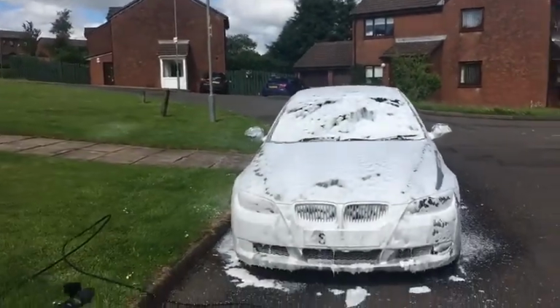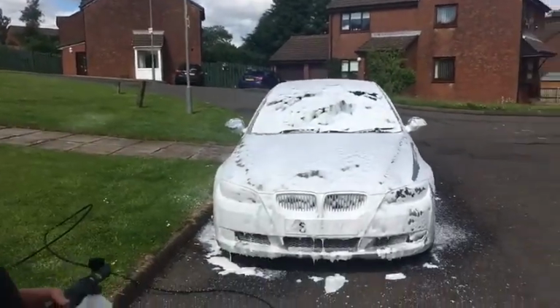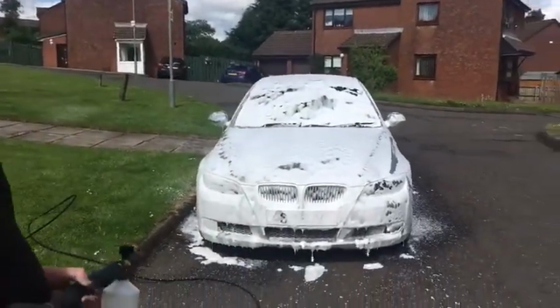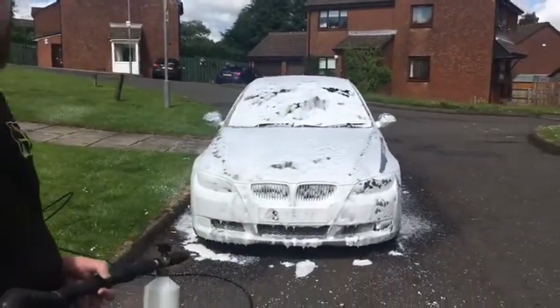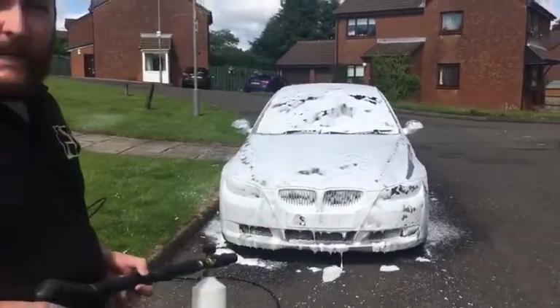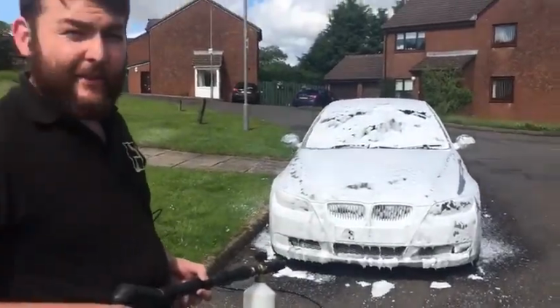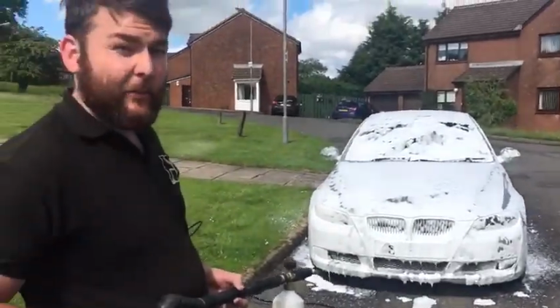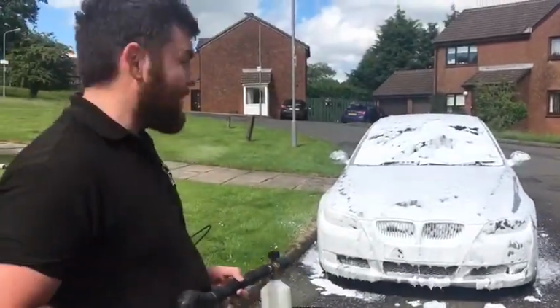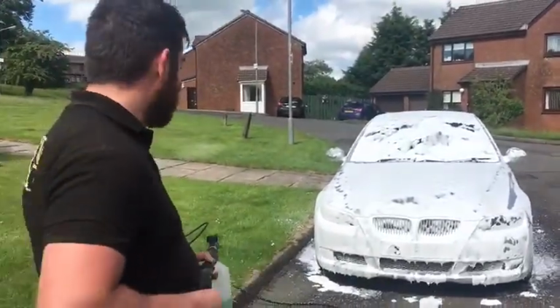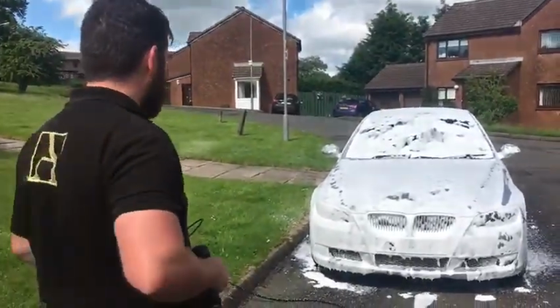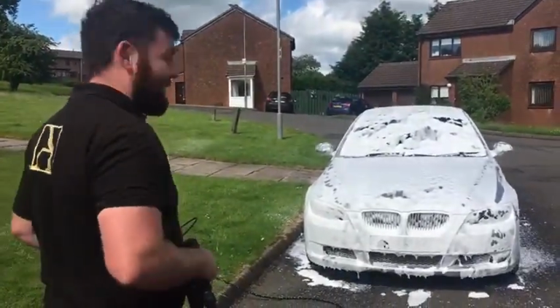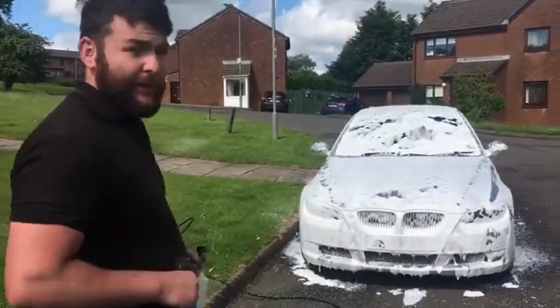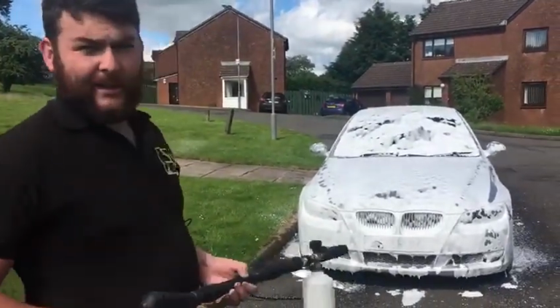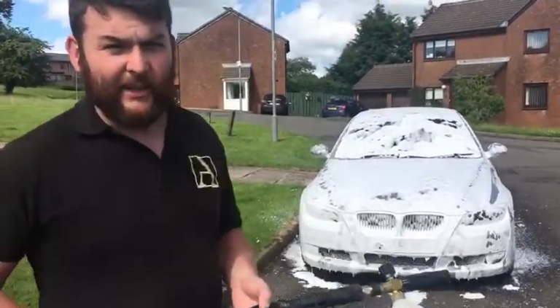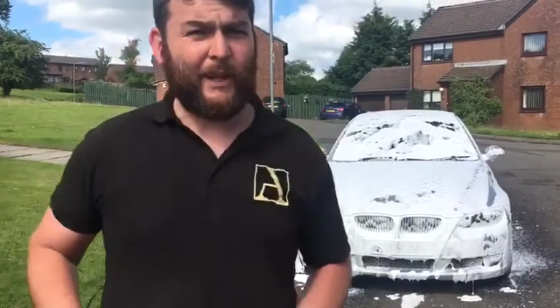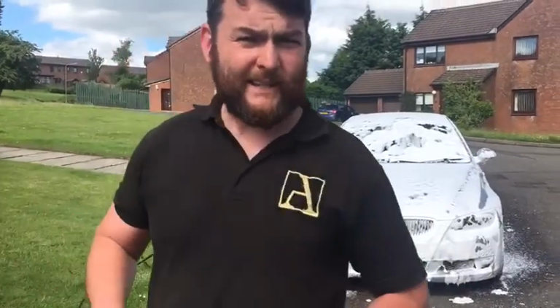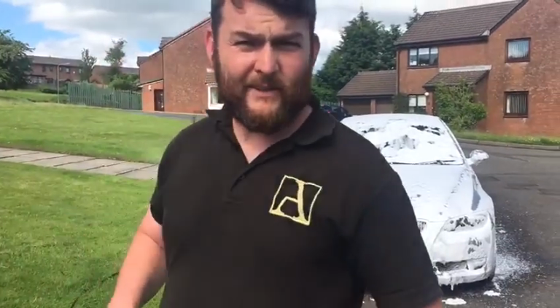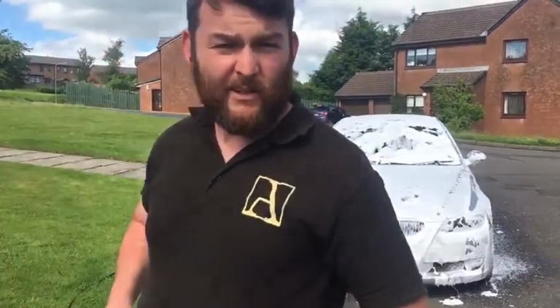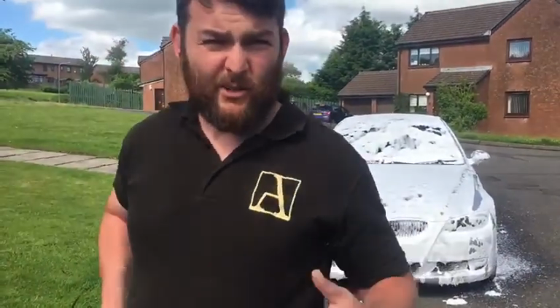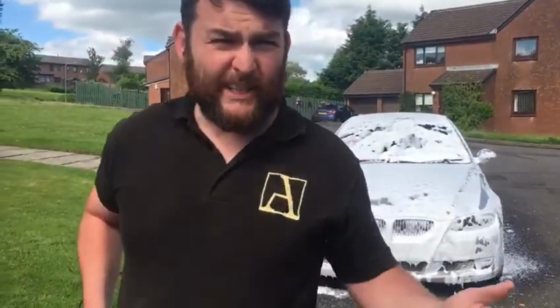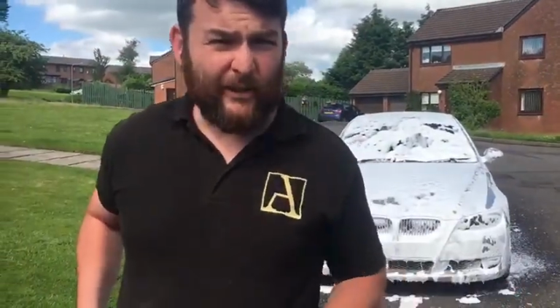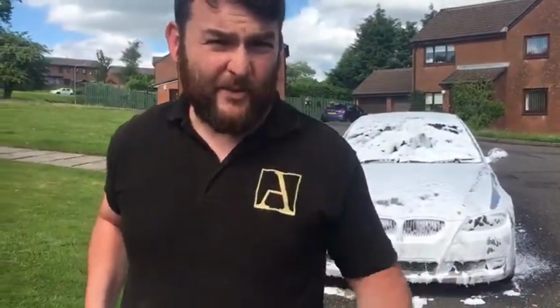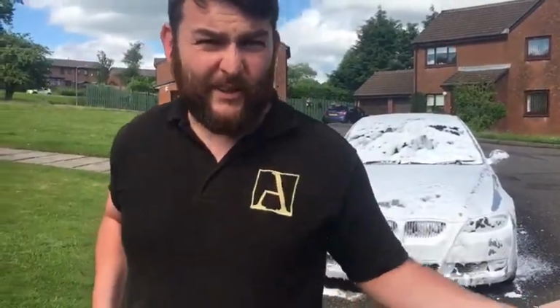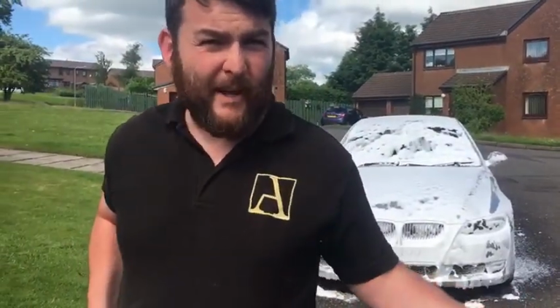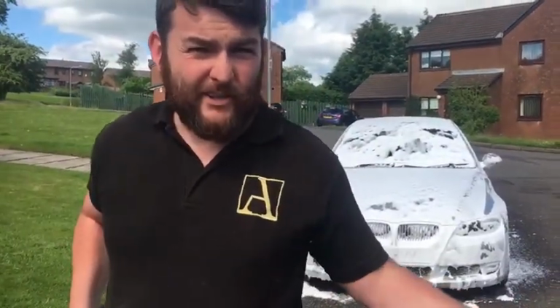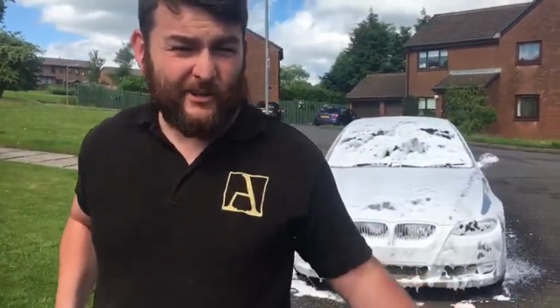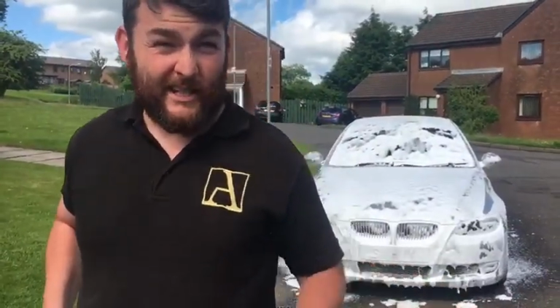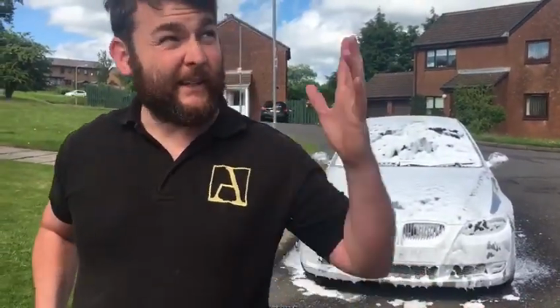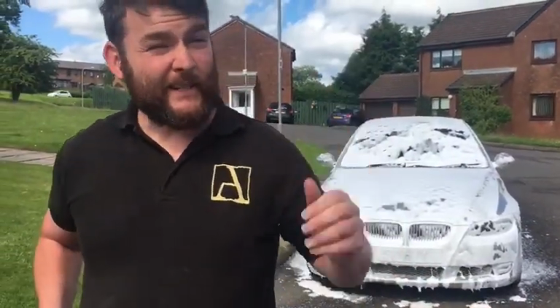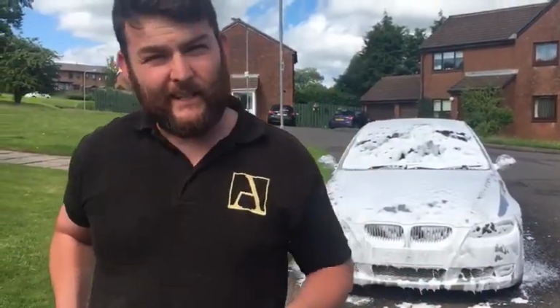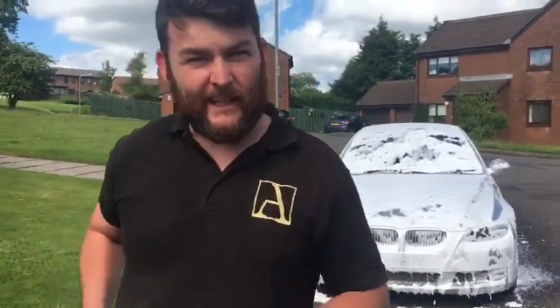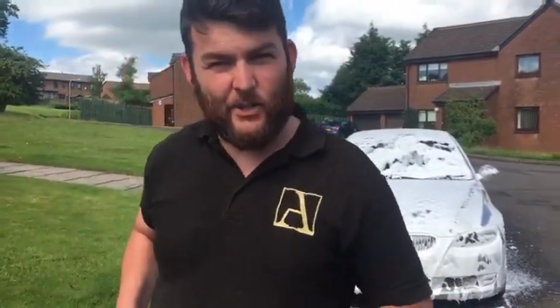We now look forward to a nice thick layer before we can blast down. We usually leave it 2-3 minutes or so, depending obviously on the conditions.